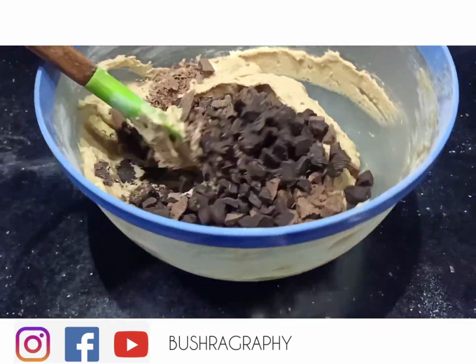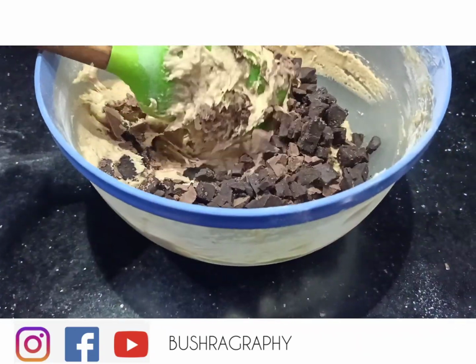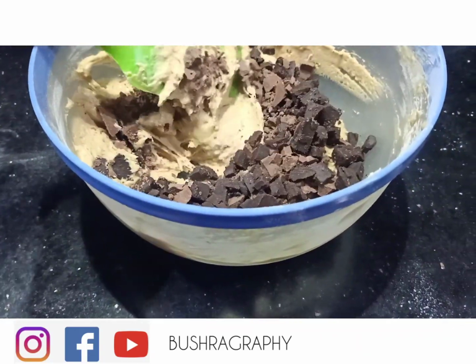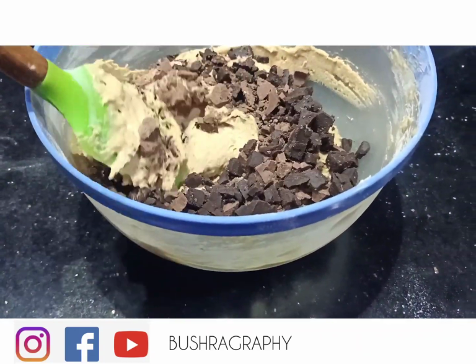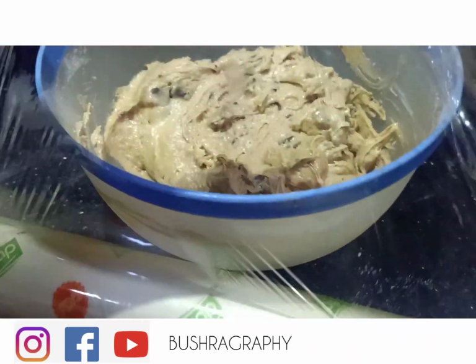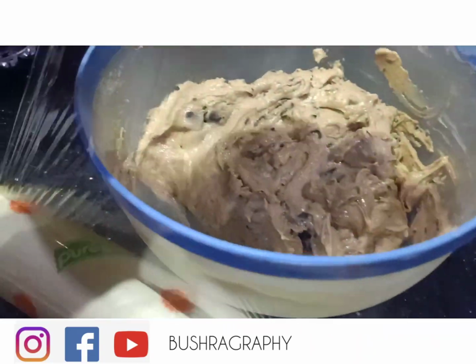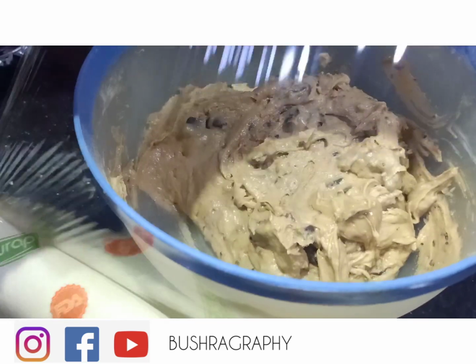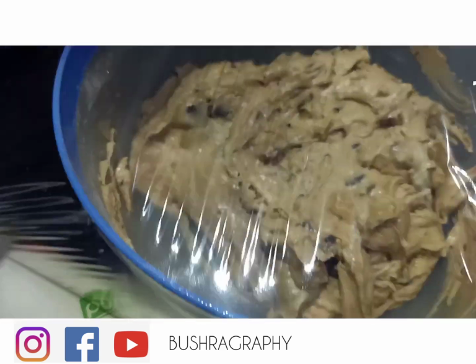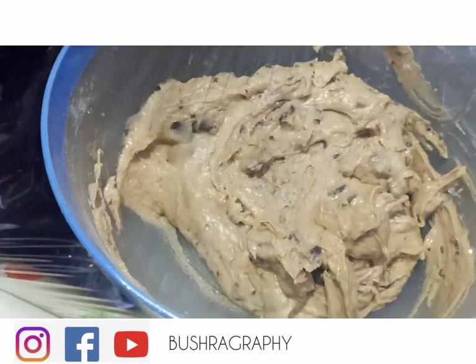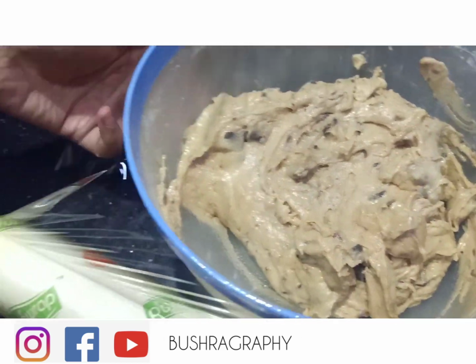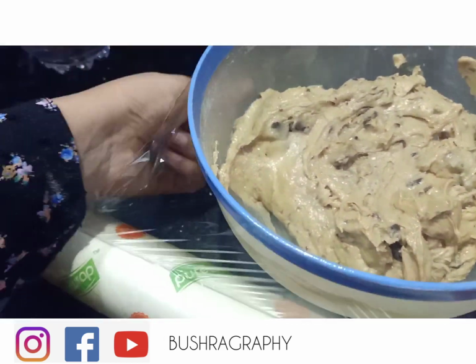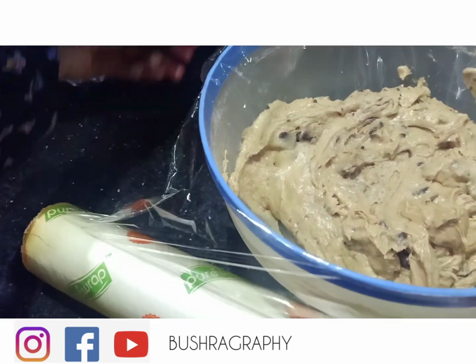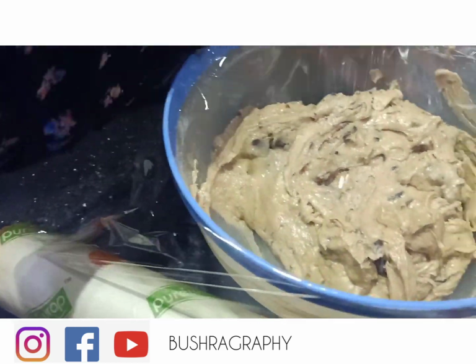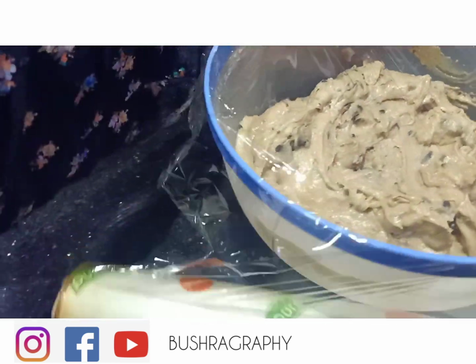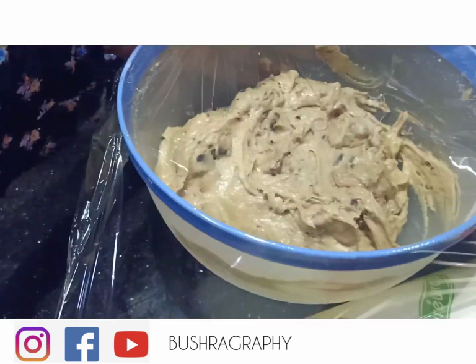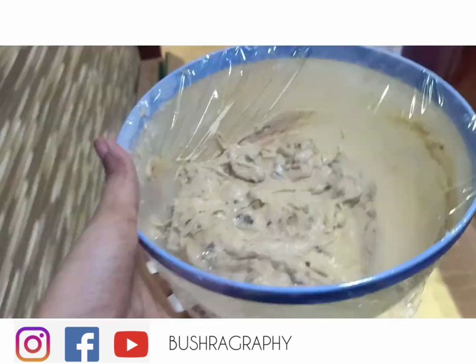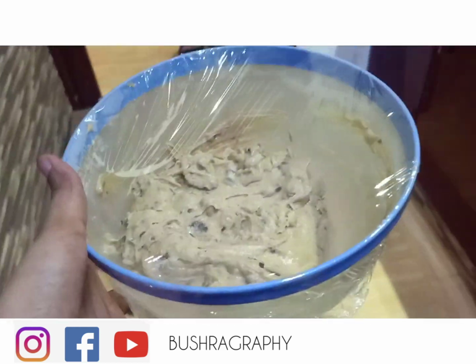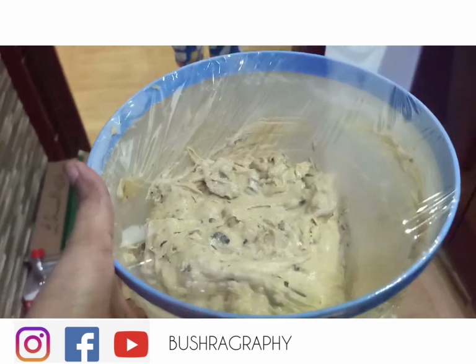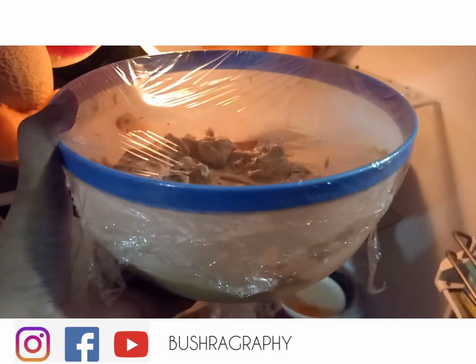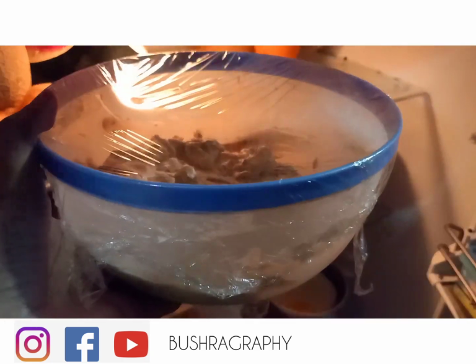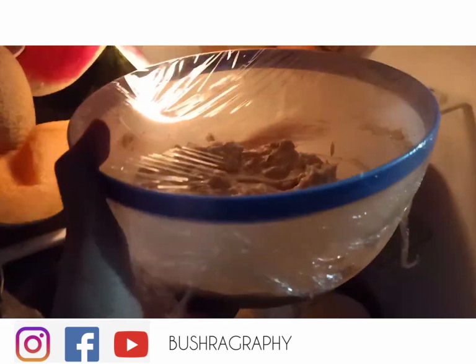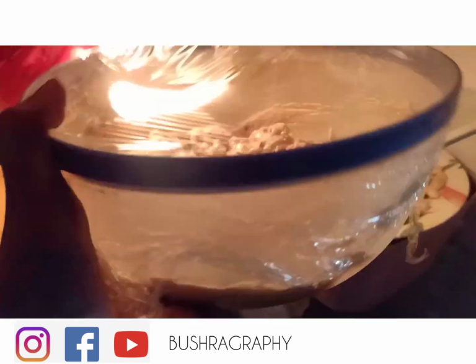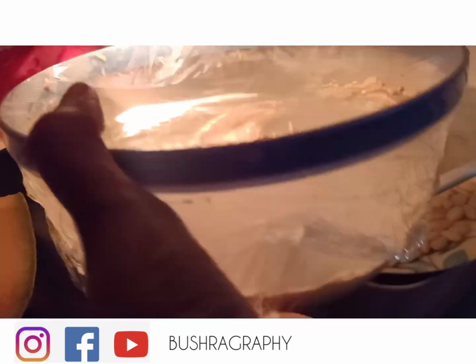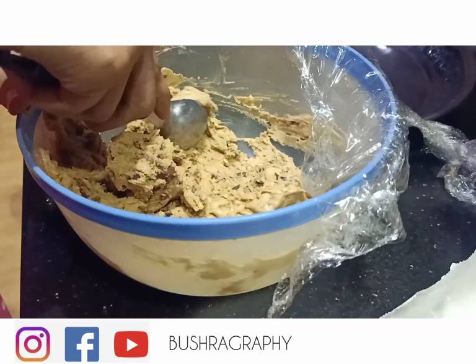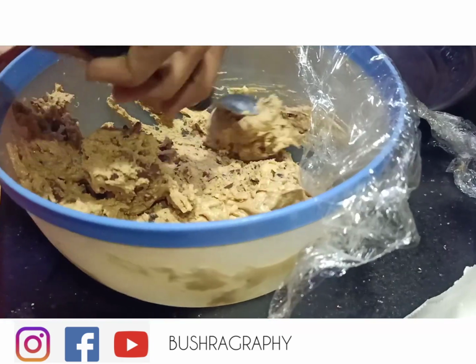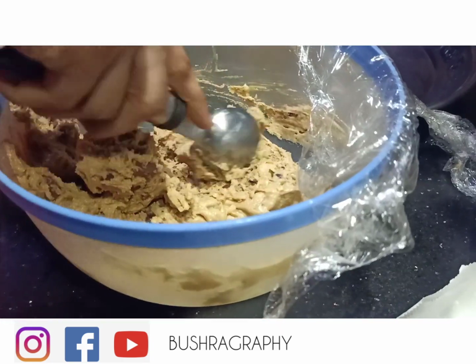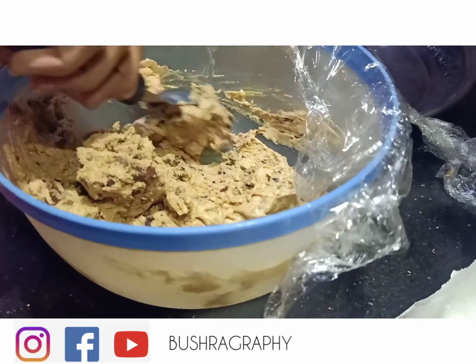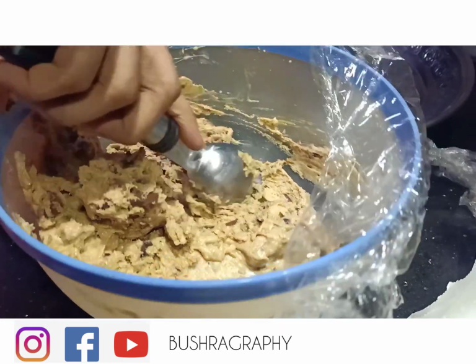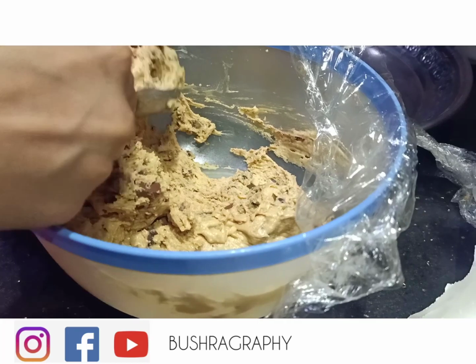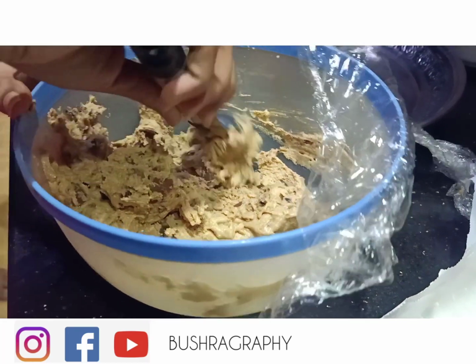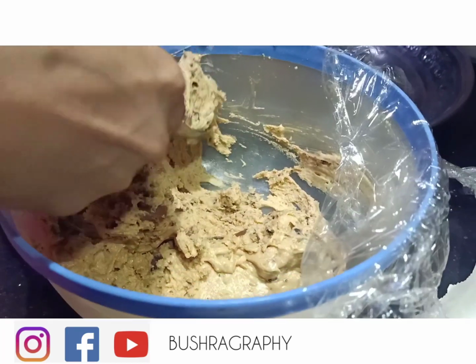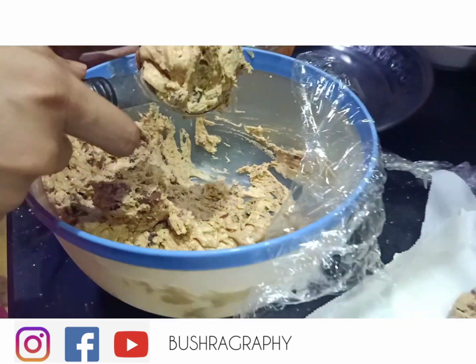I am going to fold it in now. Then I have cling wrapped it and we will refrigerate it for 3 hours. We do this so that the consistency sets and it will come into a ball shape. I am scooping it with an ice cream scoop.